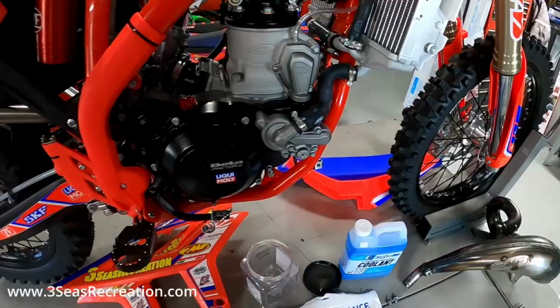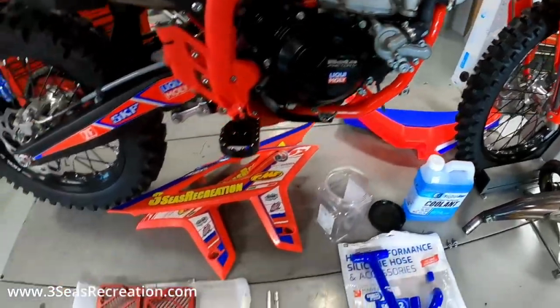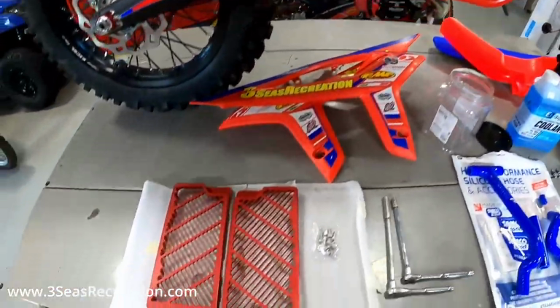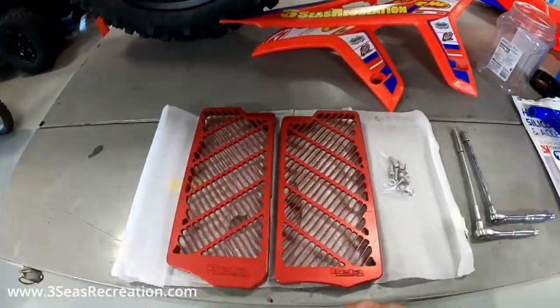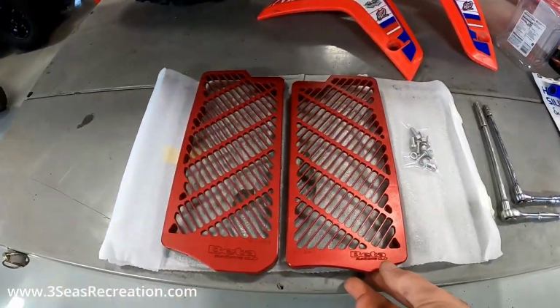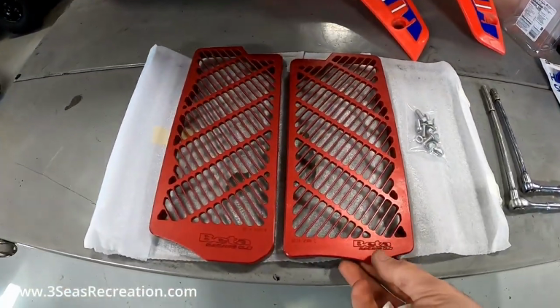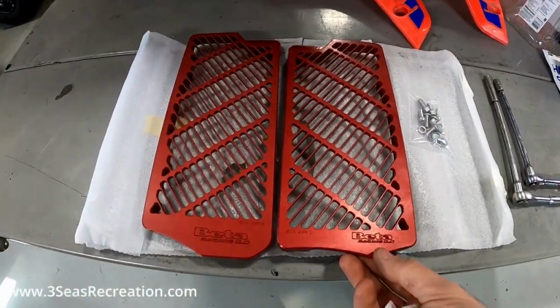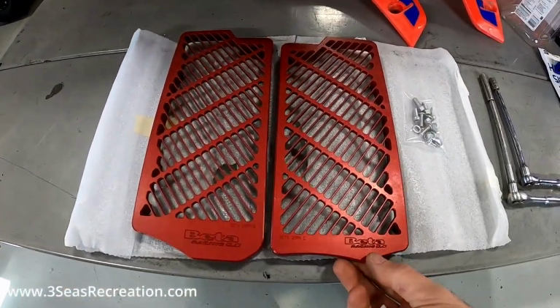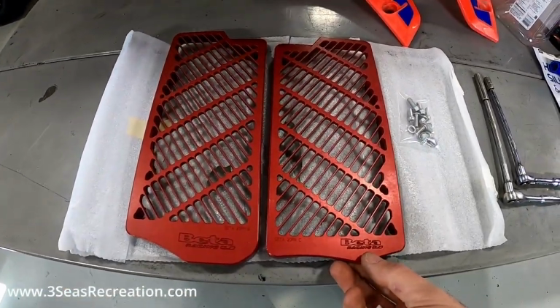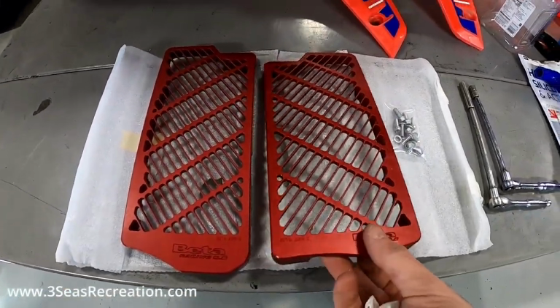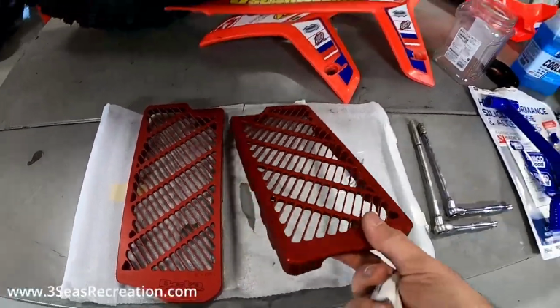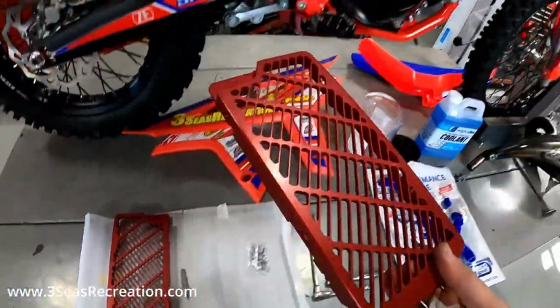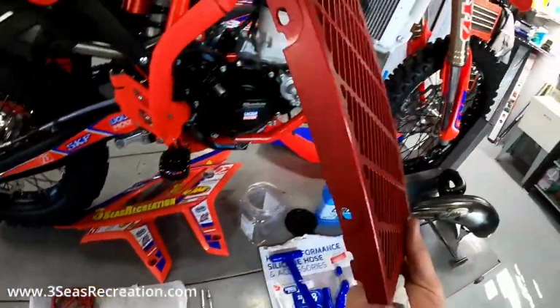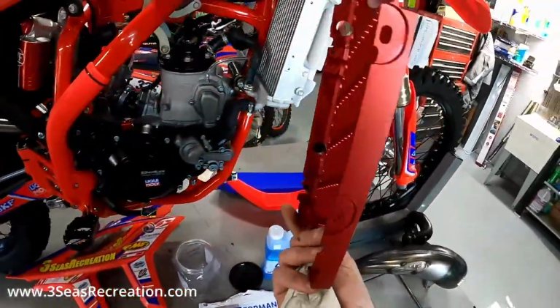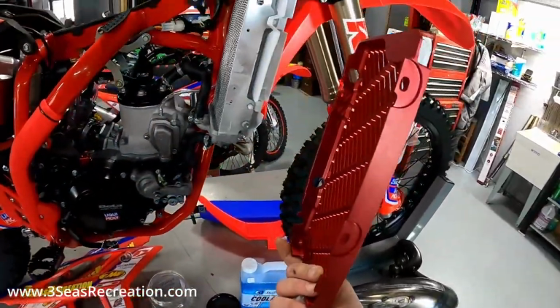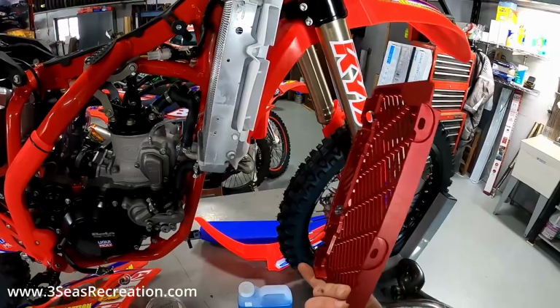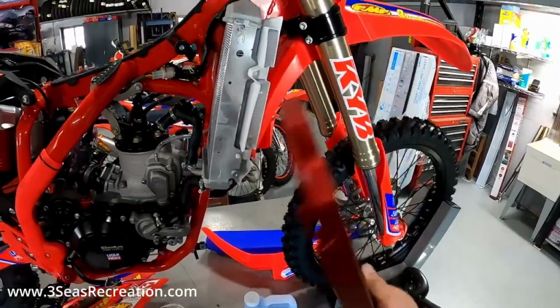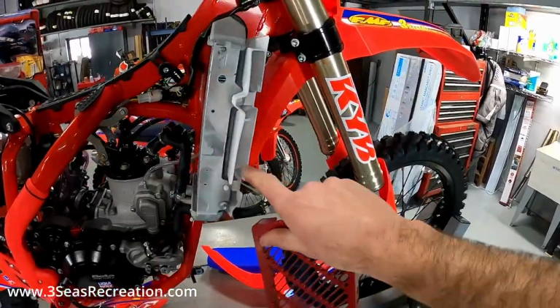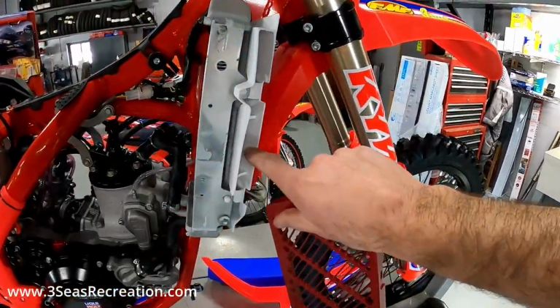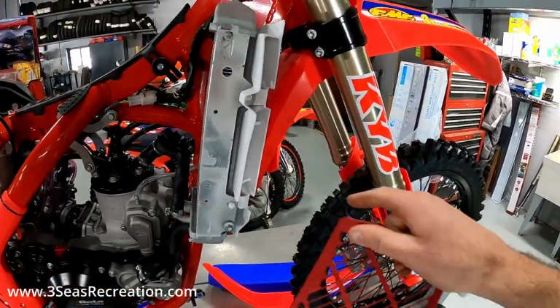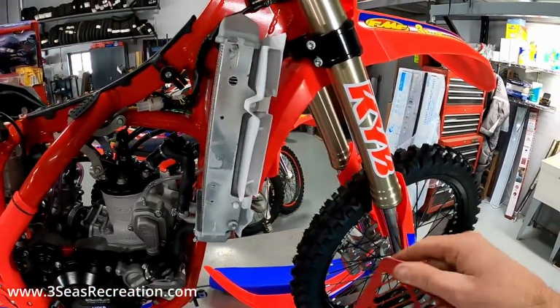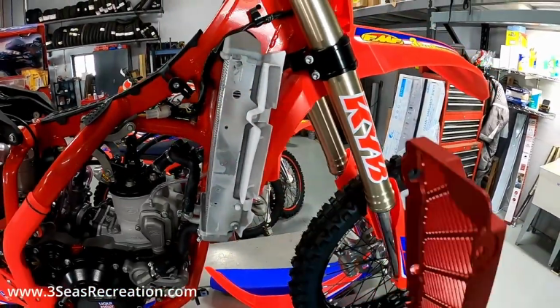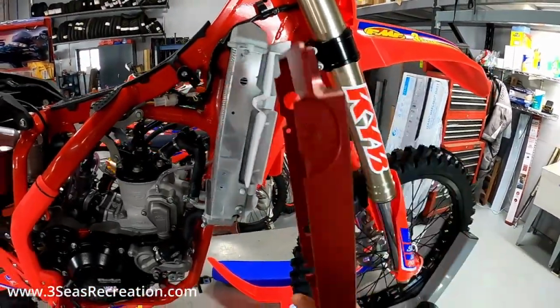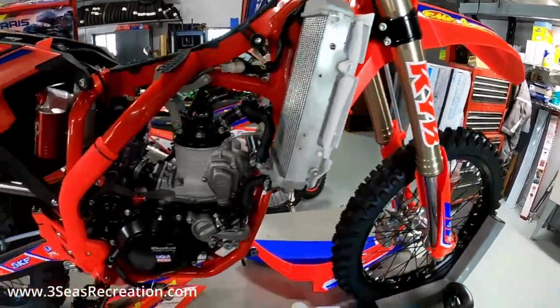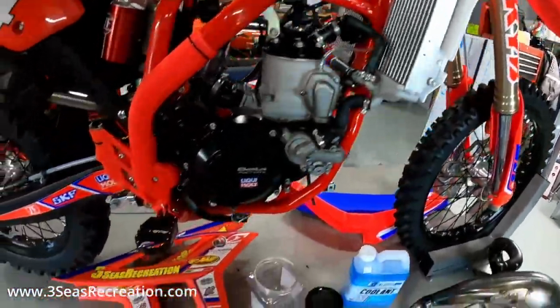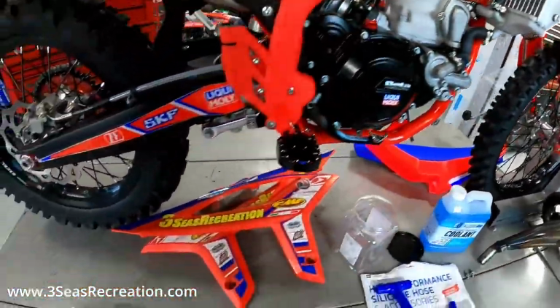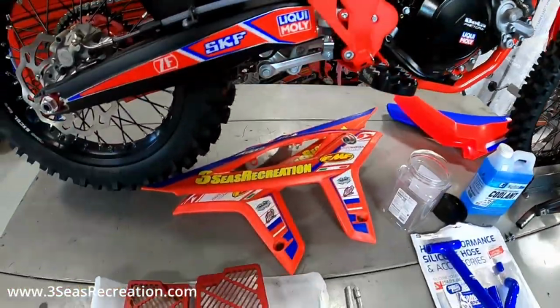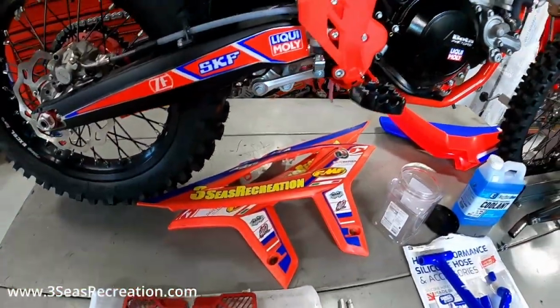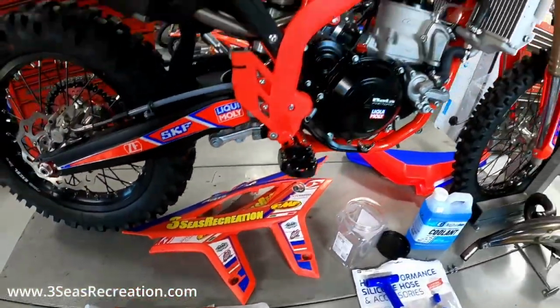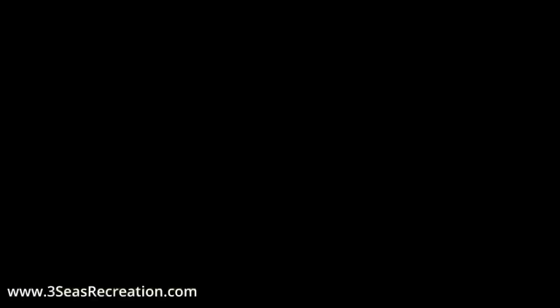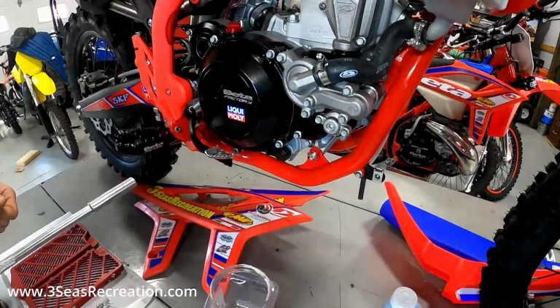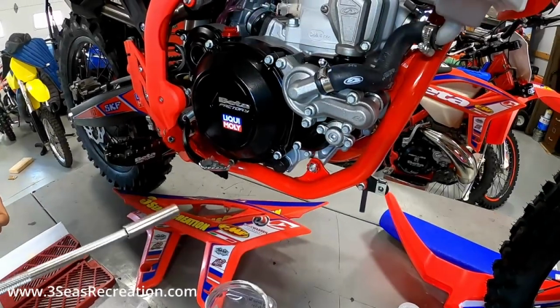We also have radiator braces, so while we're doing this we'll throw those on. These are a very simple install as well - we're just going to take these fins off and plug these in their place.